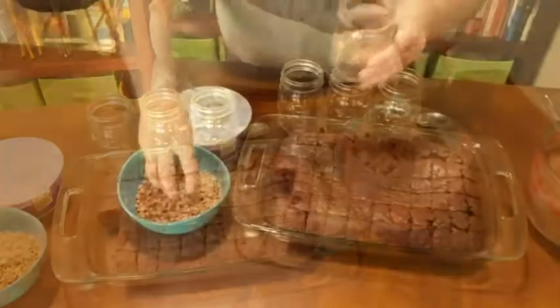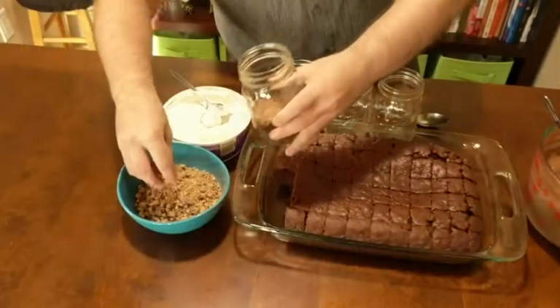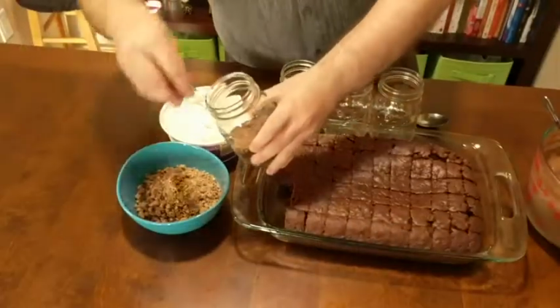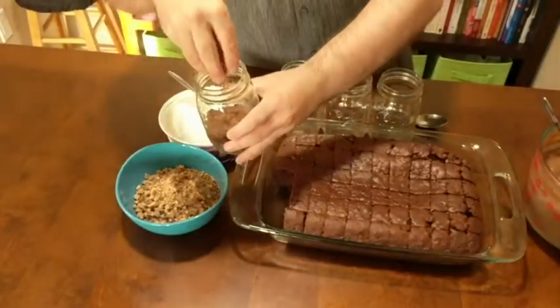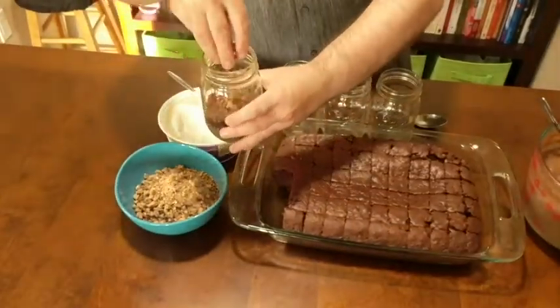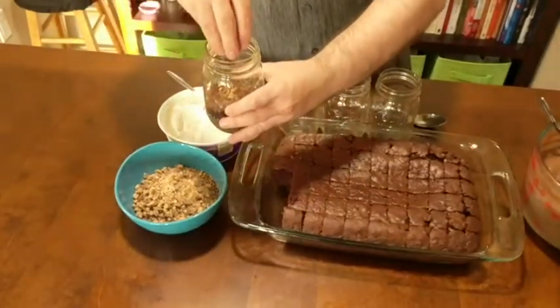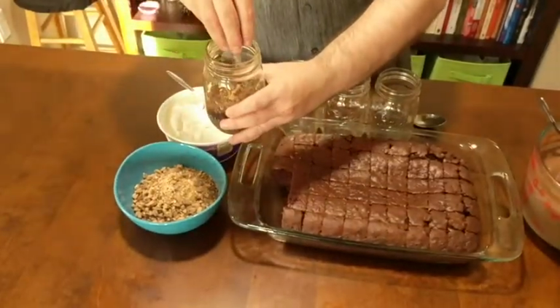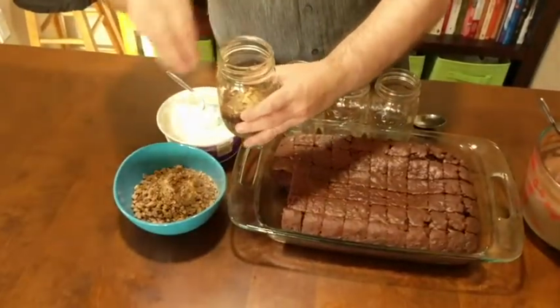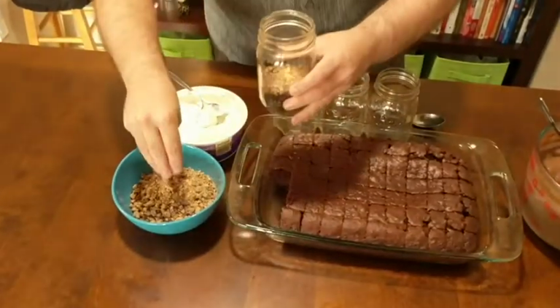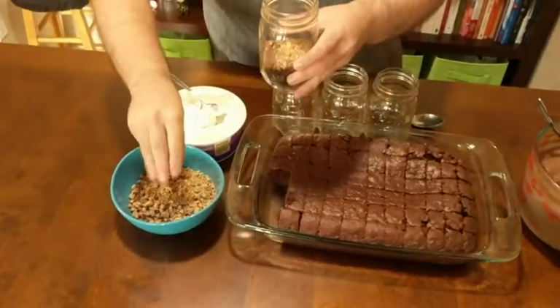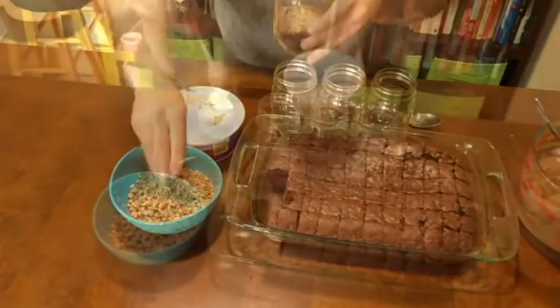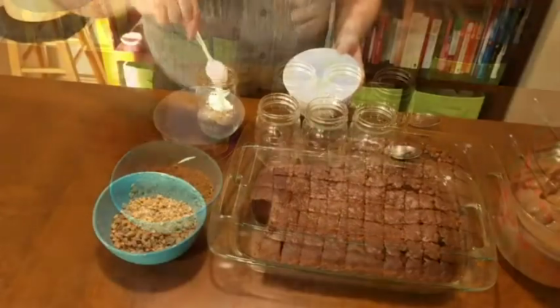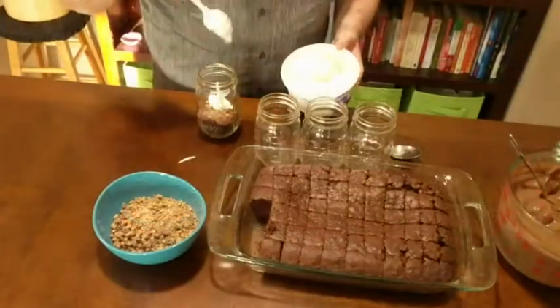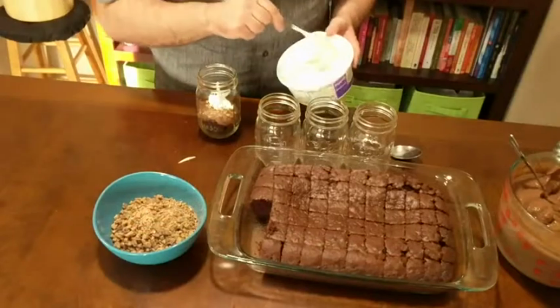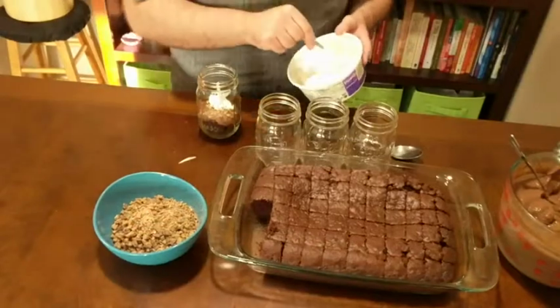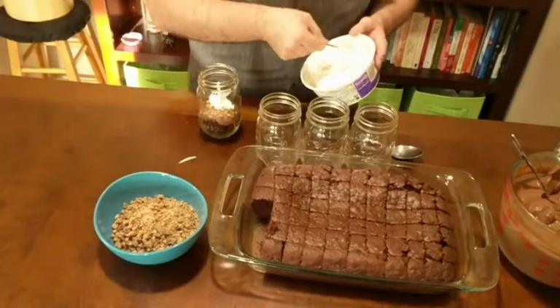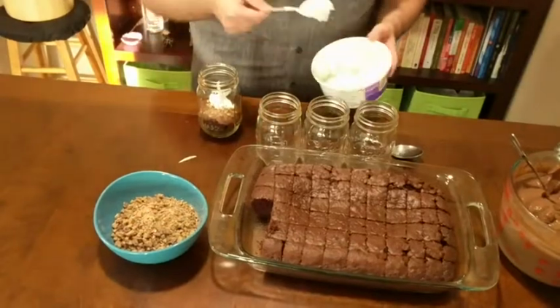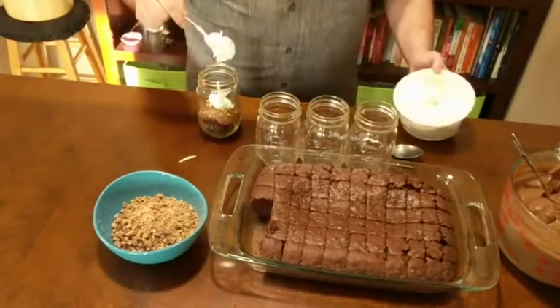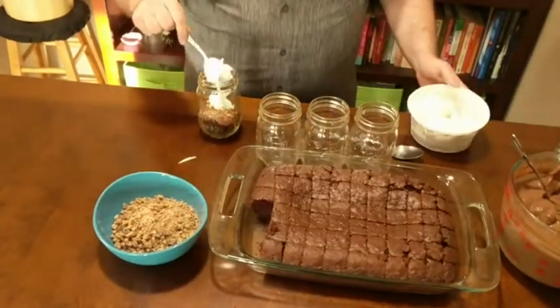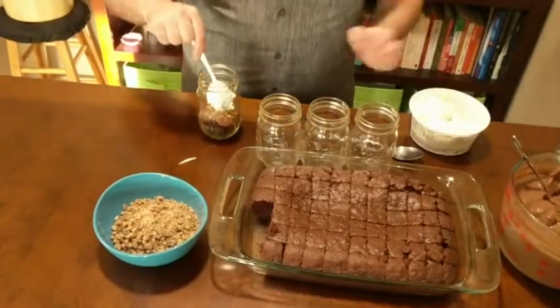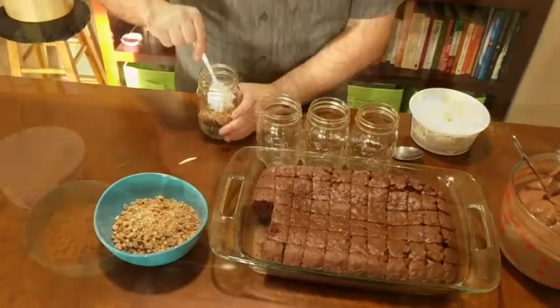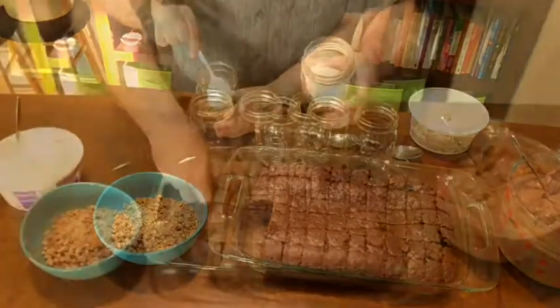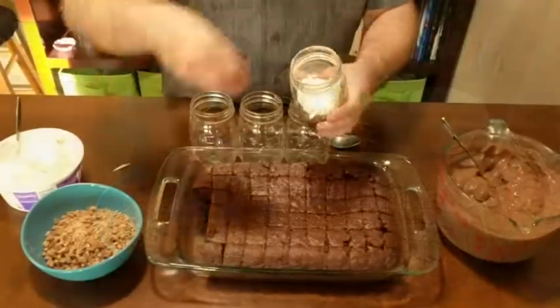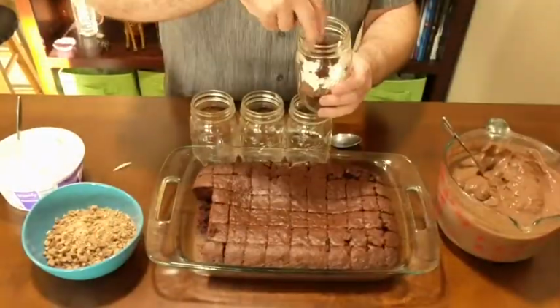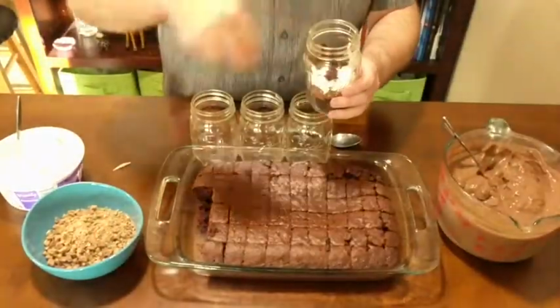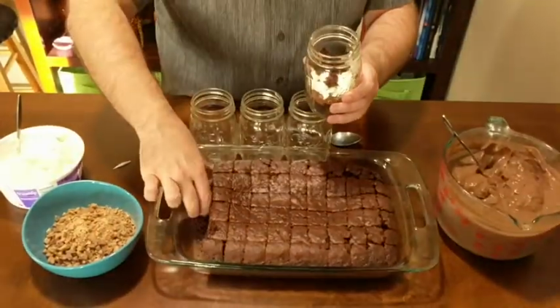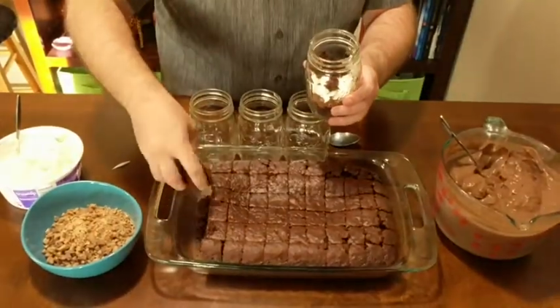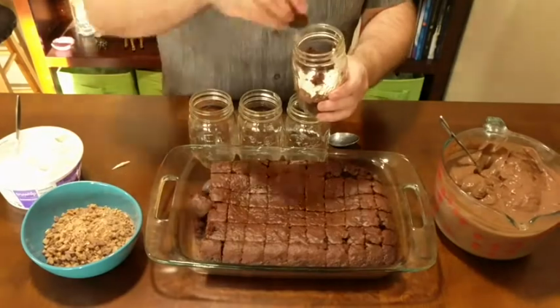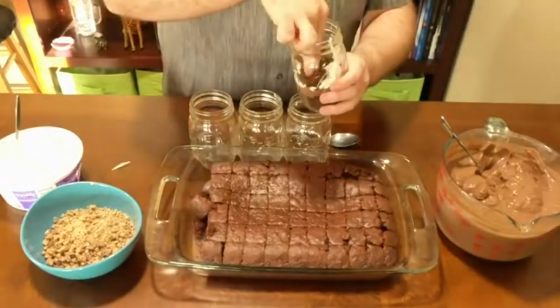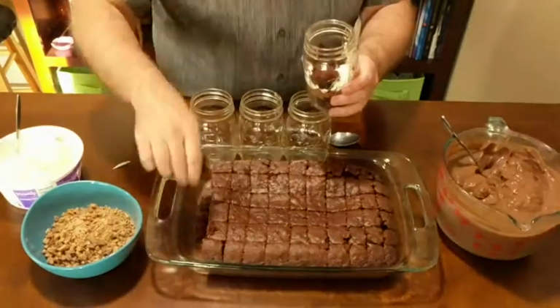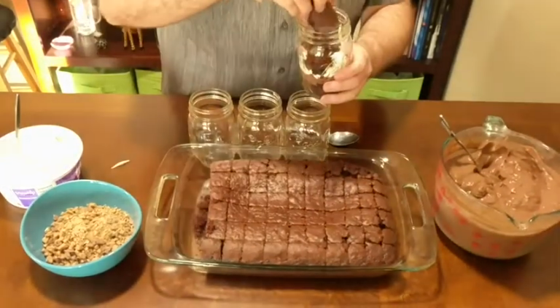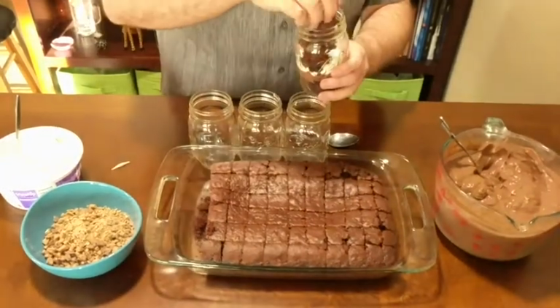Next, we're going to sprinkle over our pudding some chopped Heath bar. And then we're going to layer it with some whipped topping. Then we're going to repeat the process, adding cake, pudding, Heath bar, and whipped topping once more.